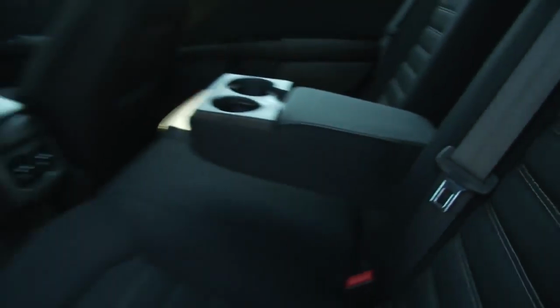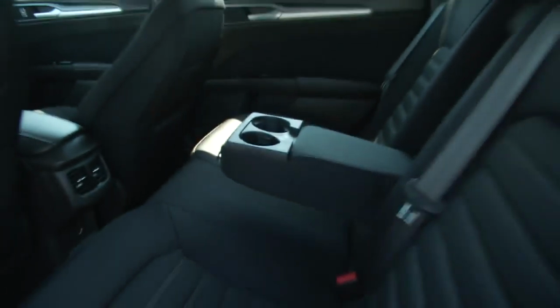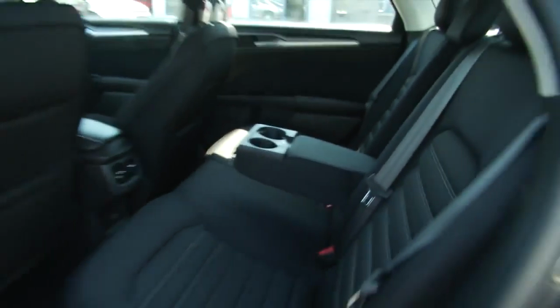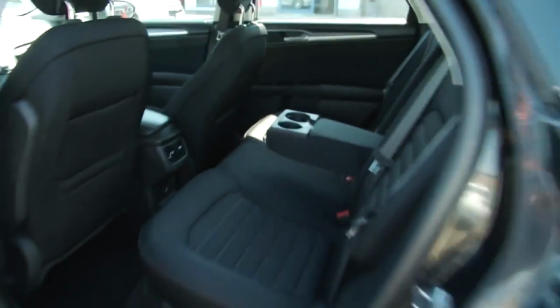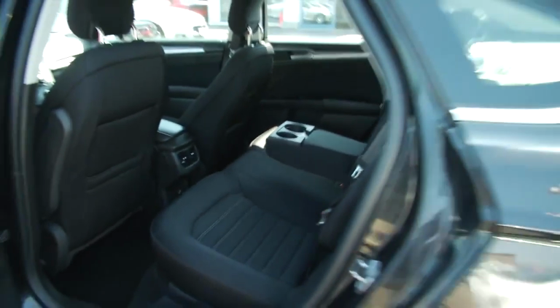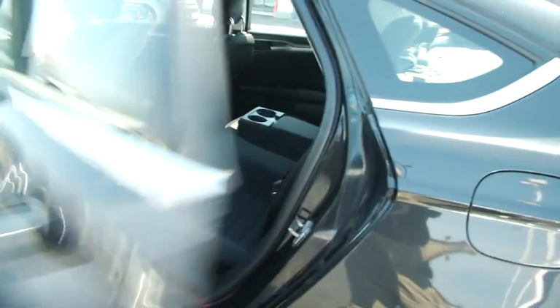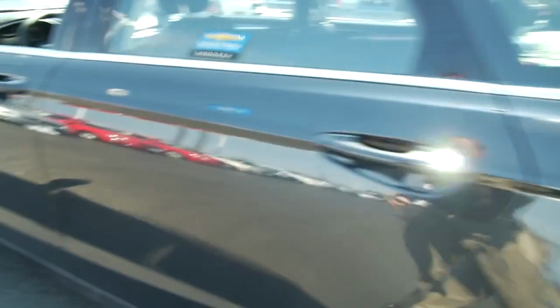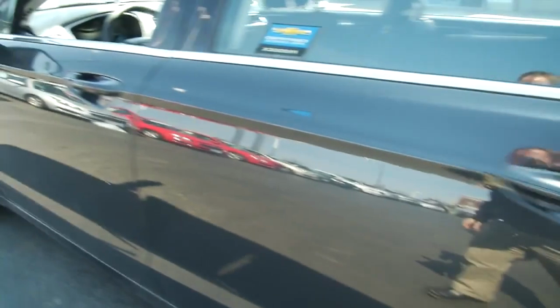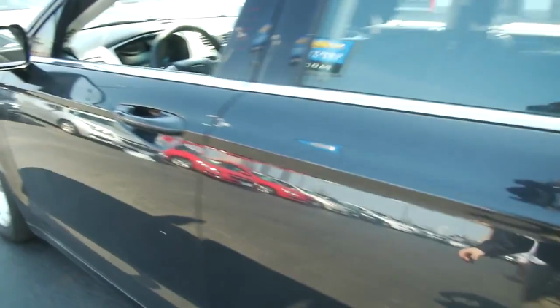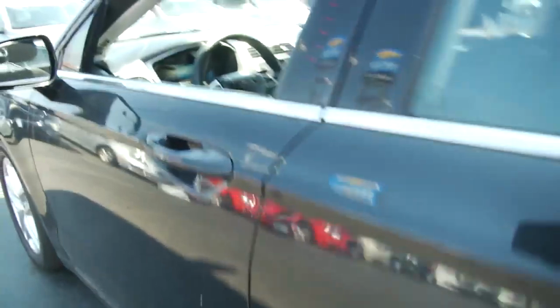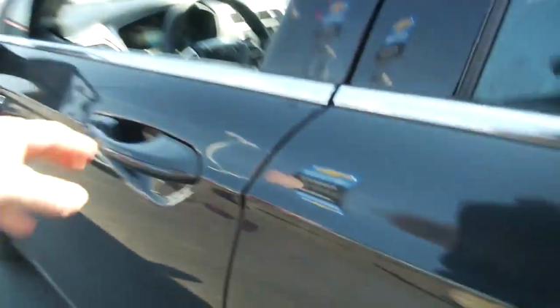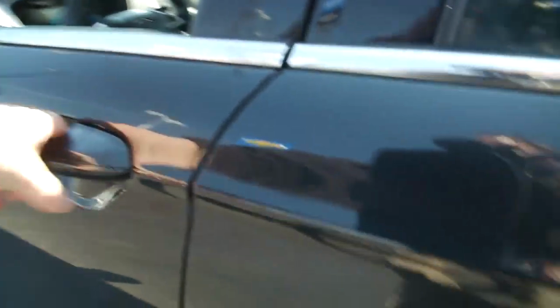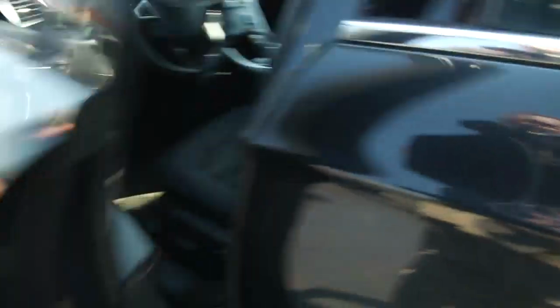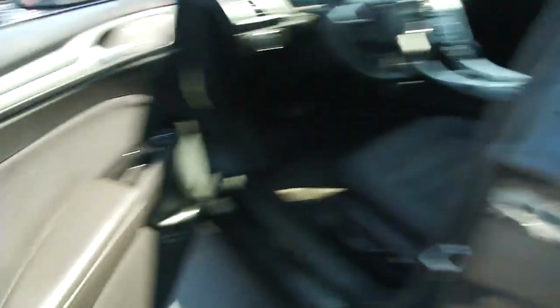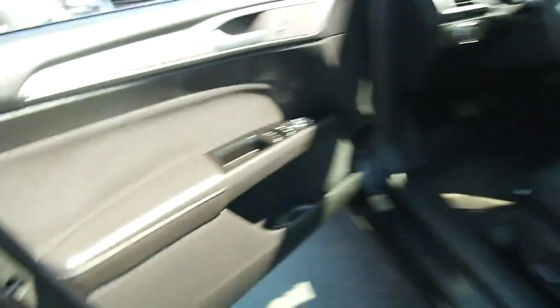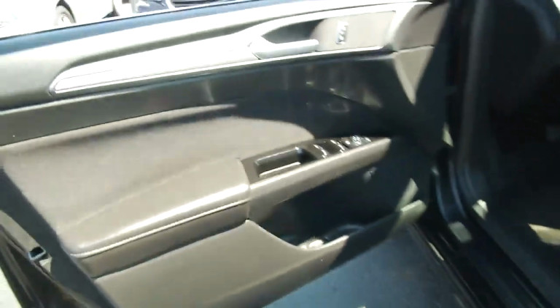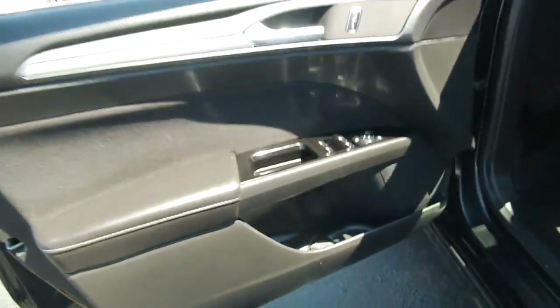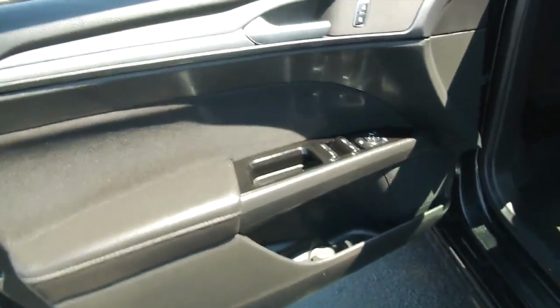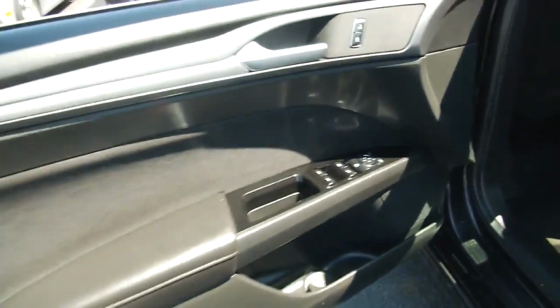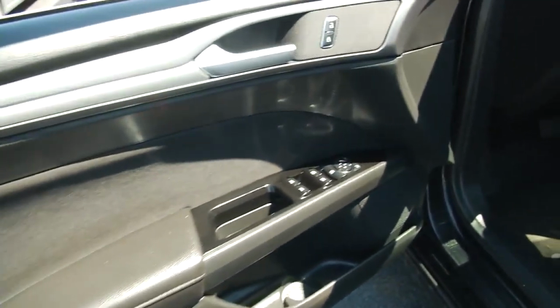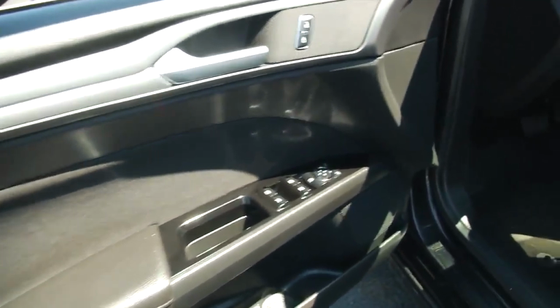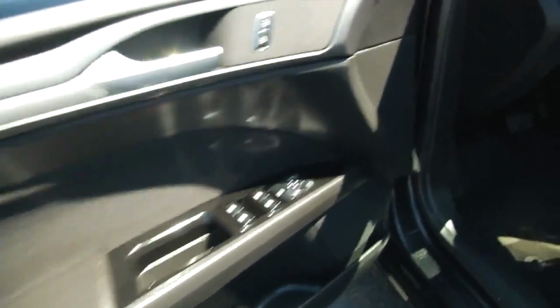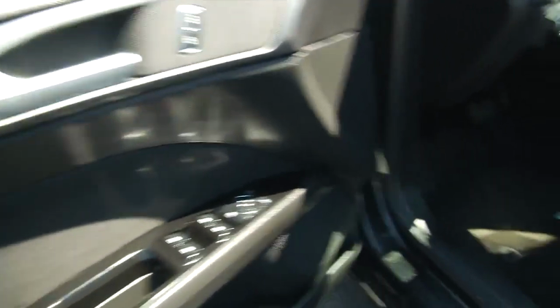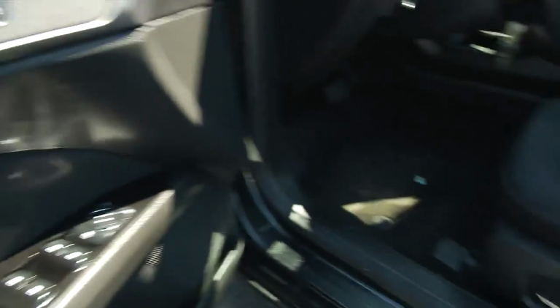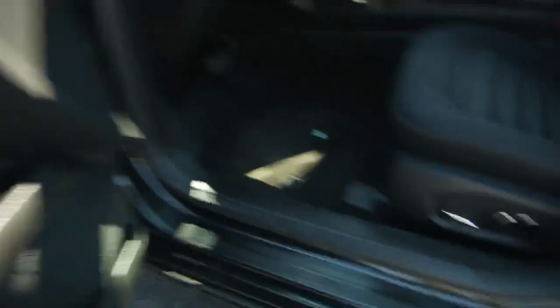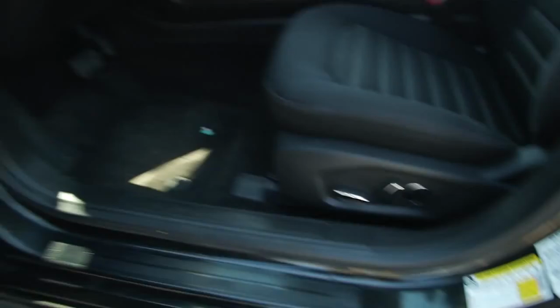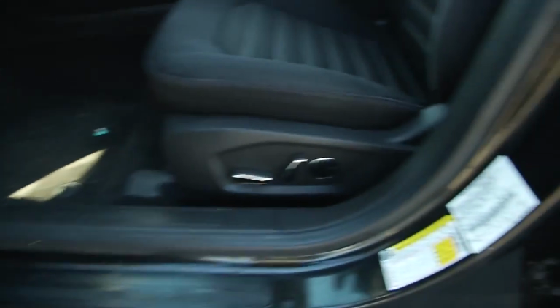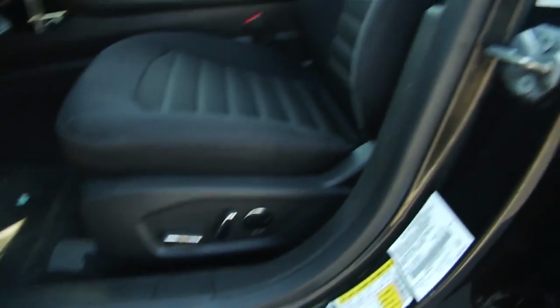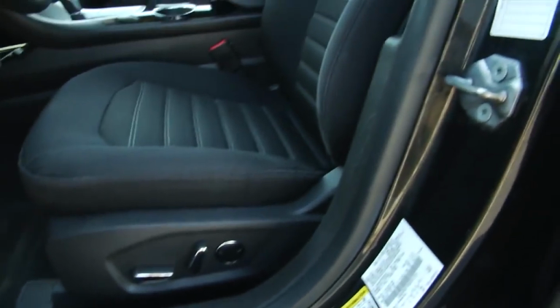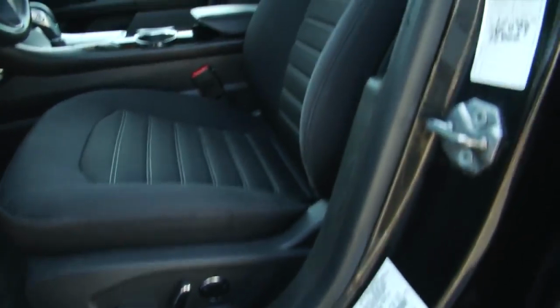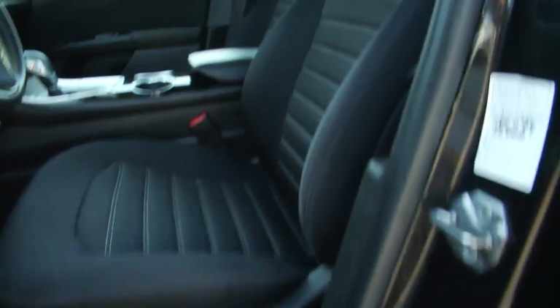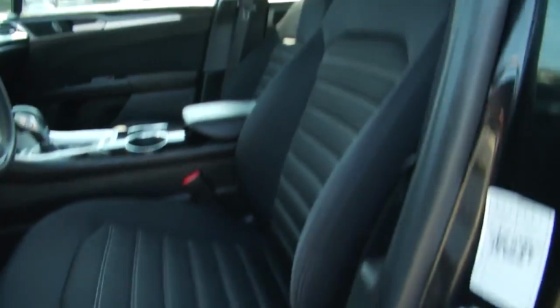It's got the fold-down cup holders right there. Opening the driver's side, we have power locks, windows, and mirrors, as well as a power driver's seat.